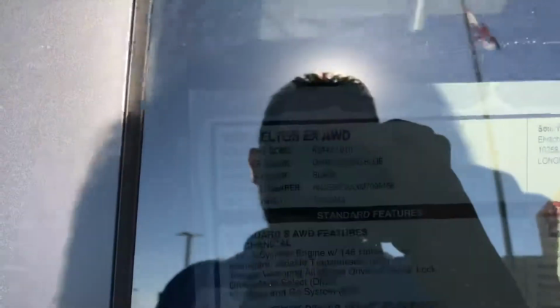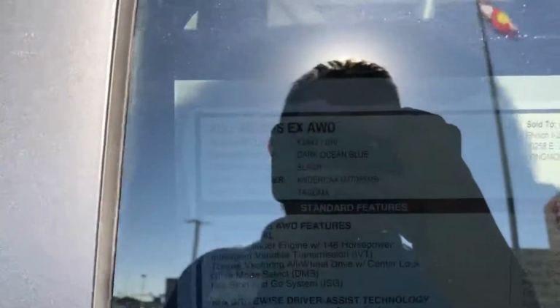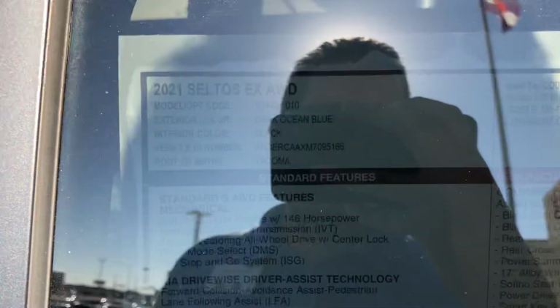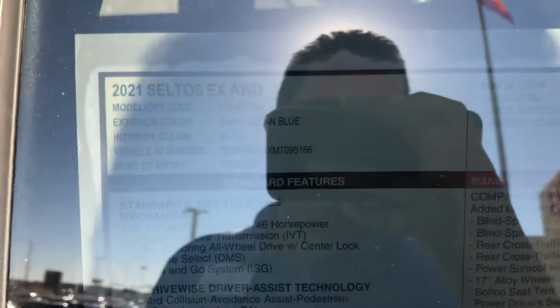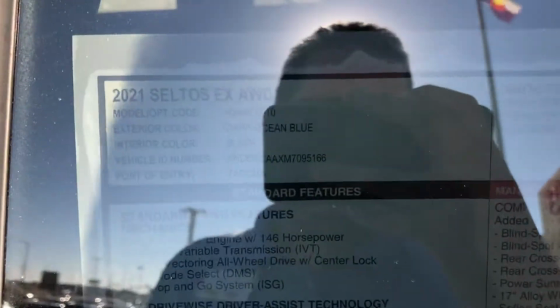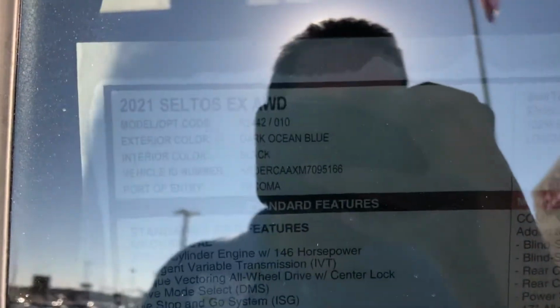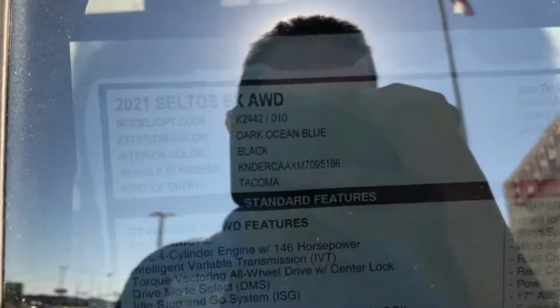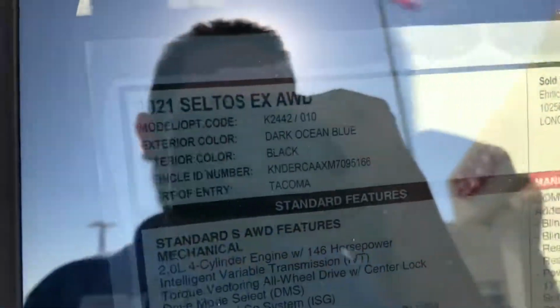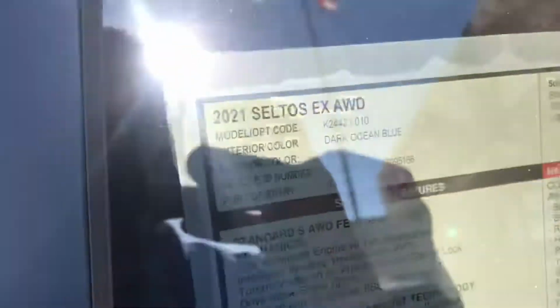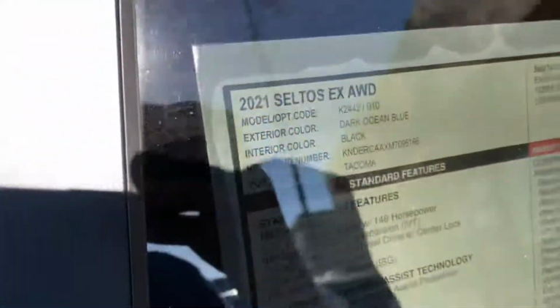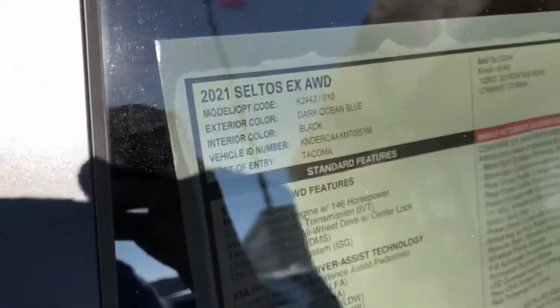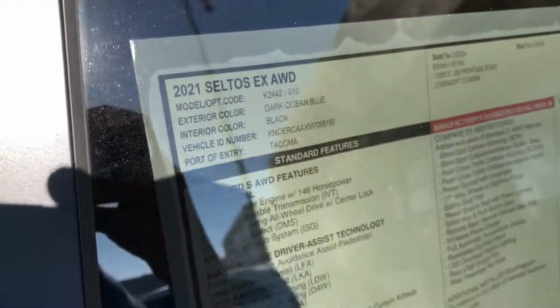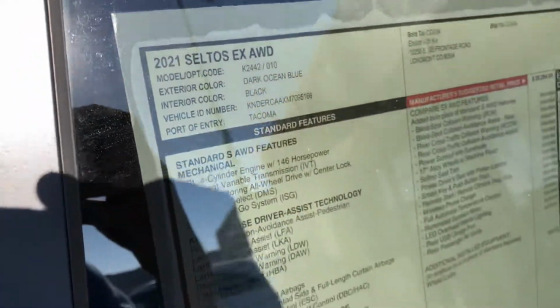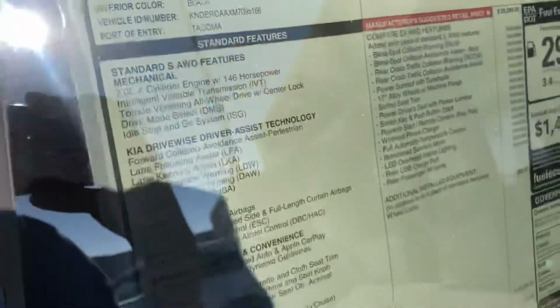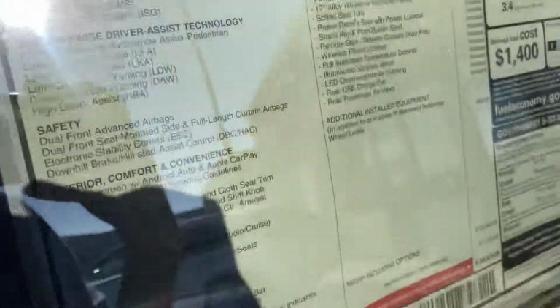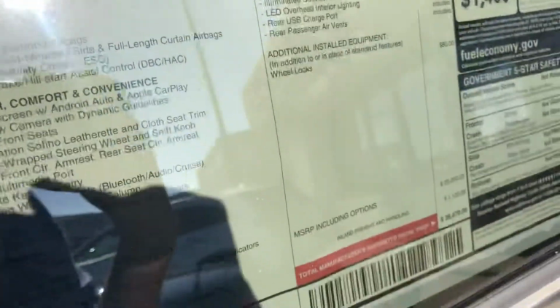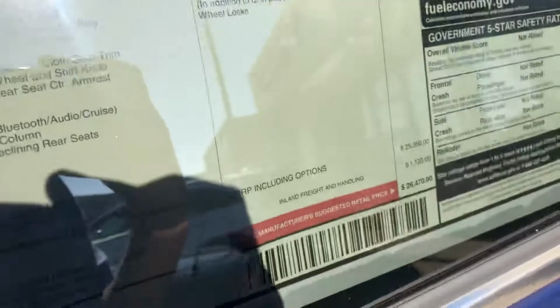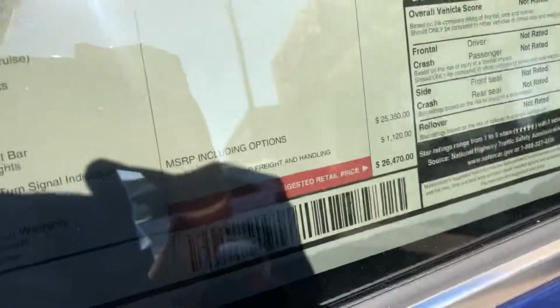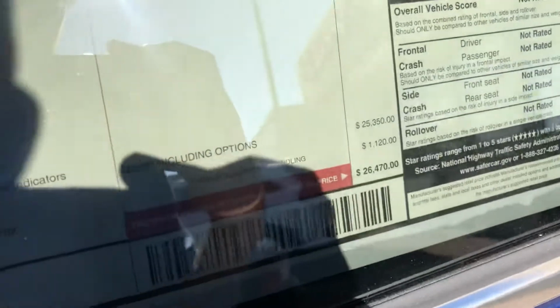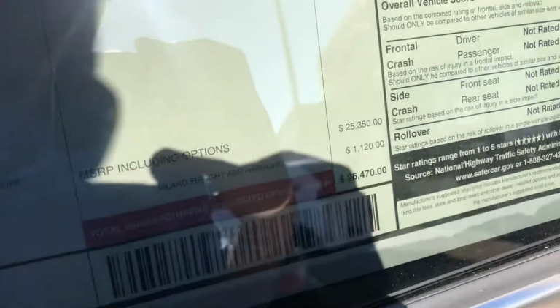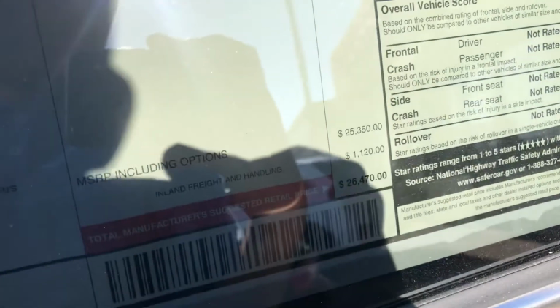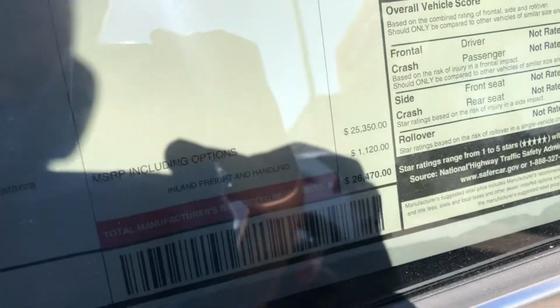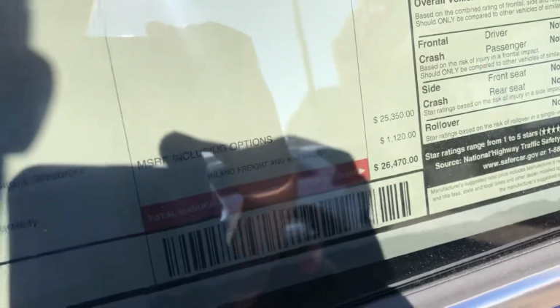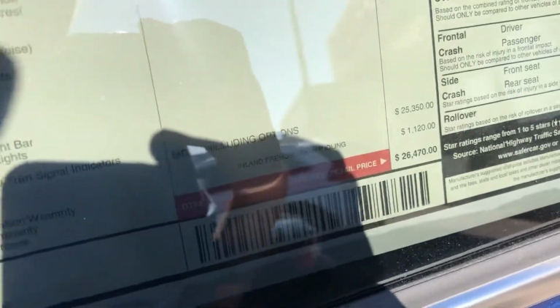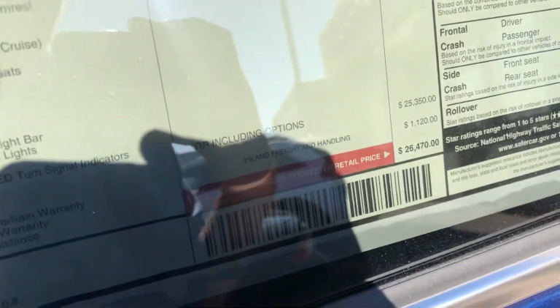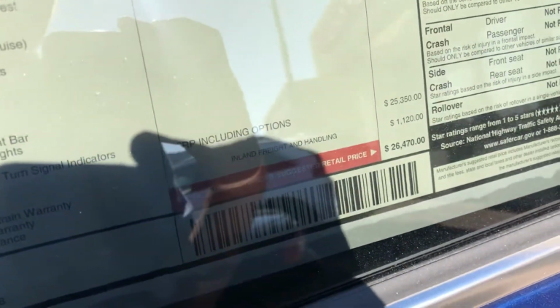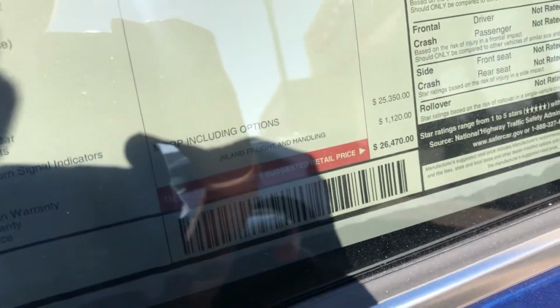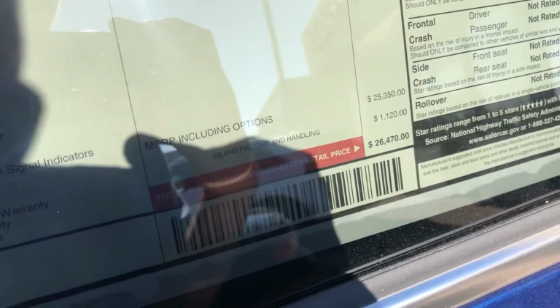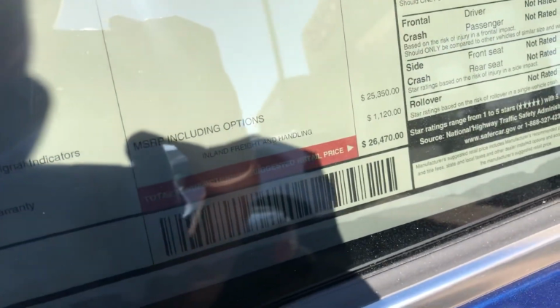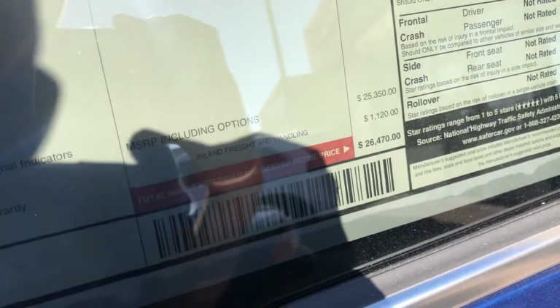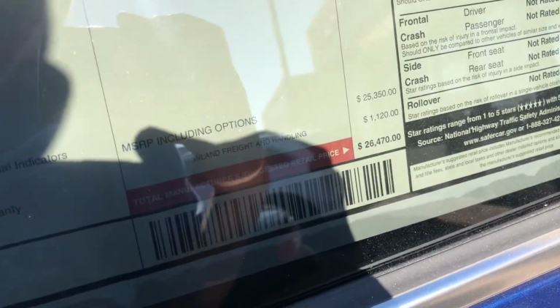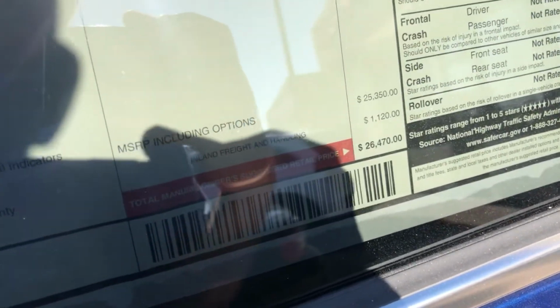This is the Kia Seltos EX all-wheel drive model. The MSRP on the sticker — hard to see in the sun — is $26,470.